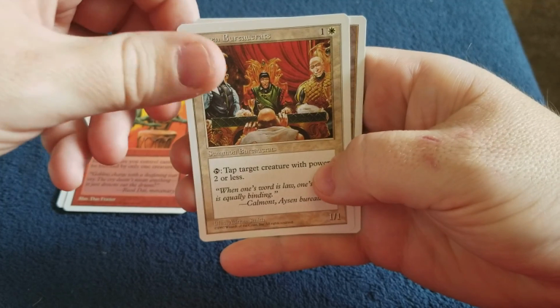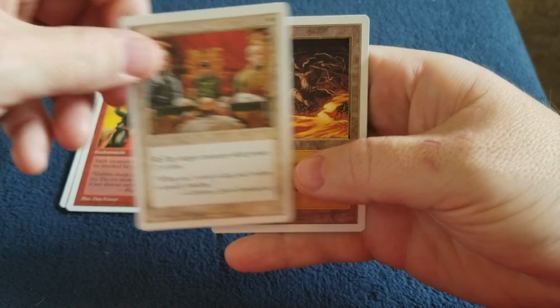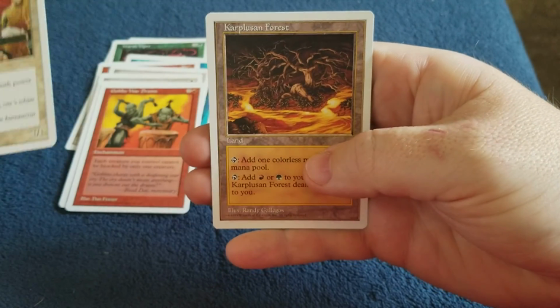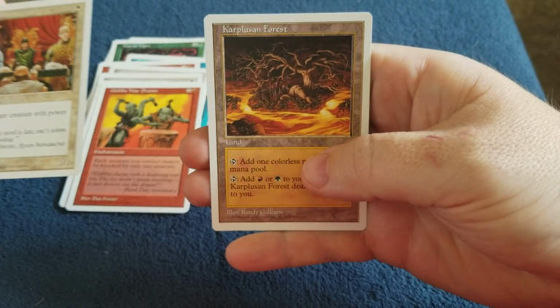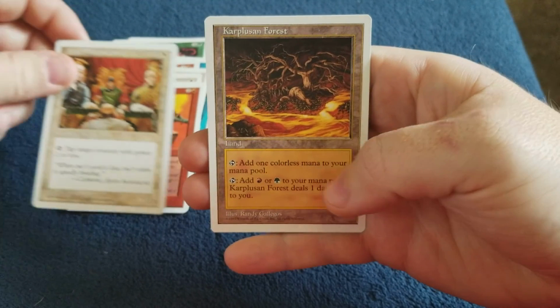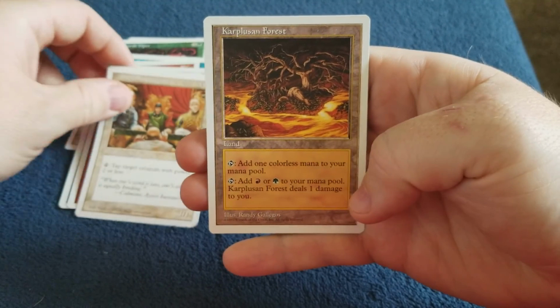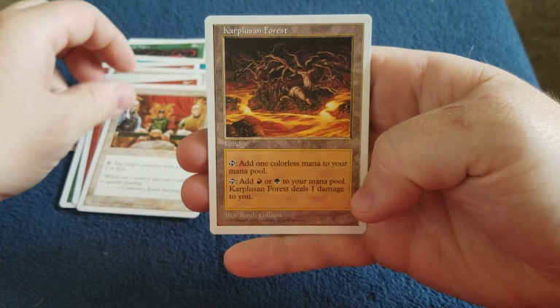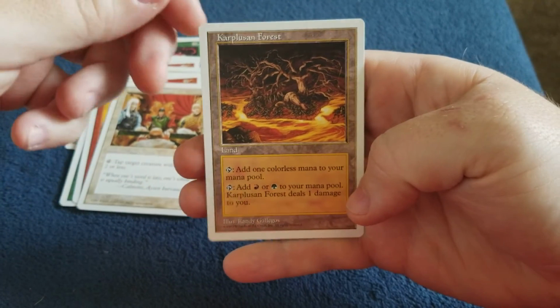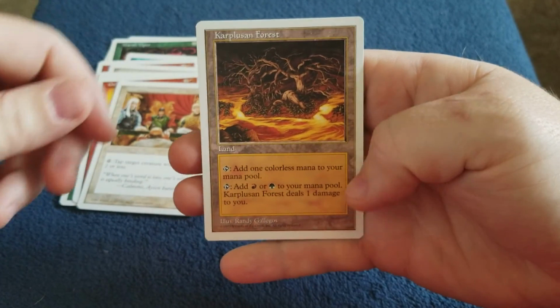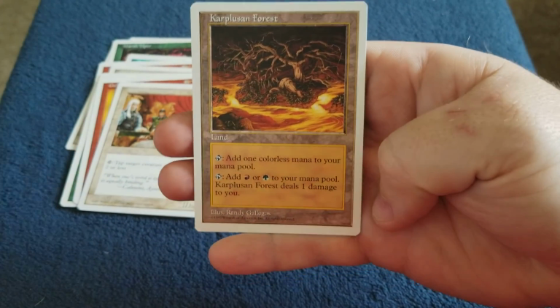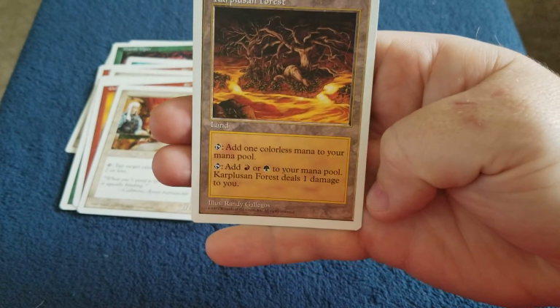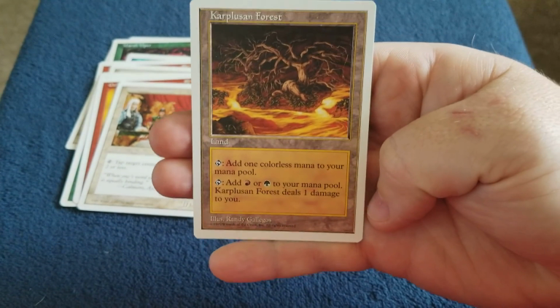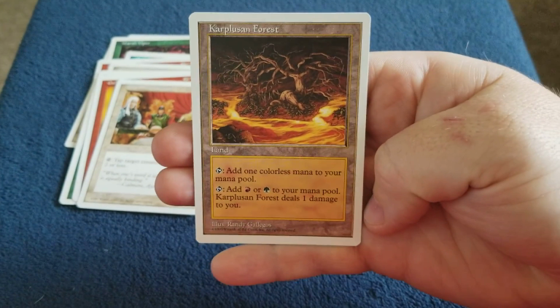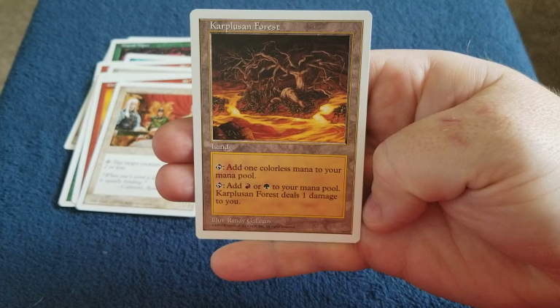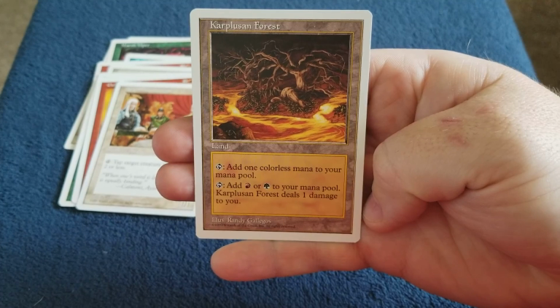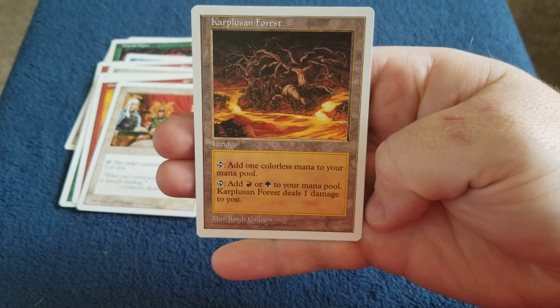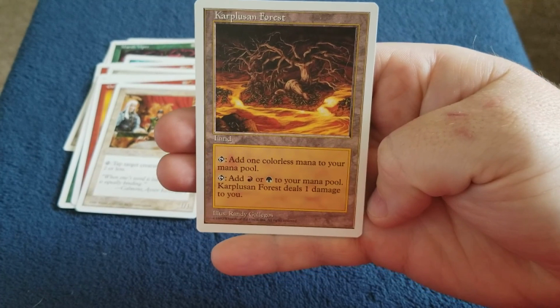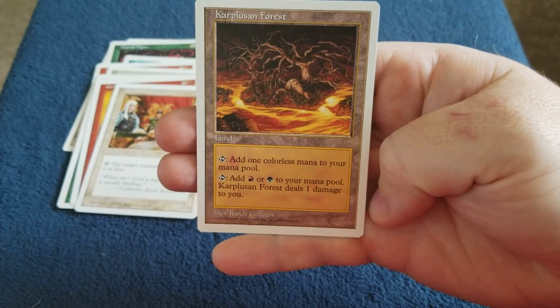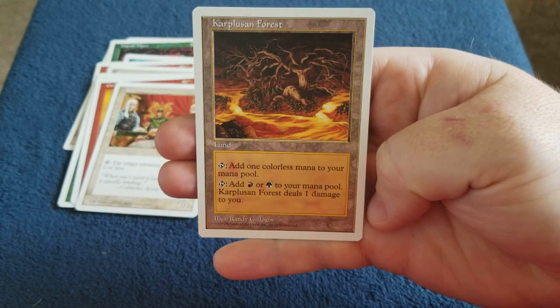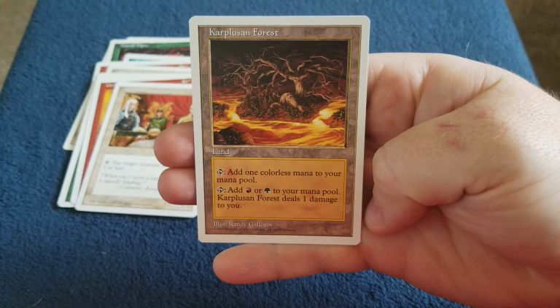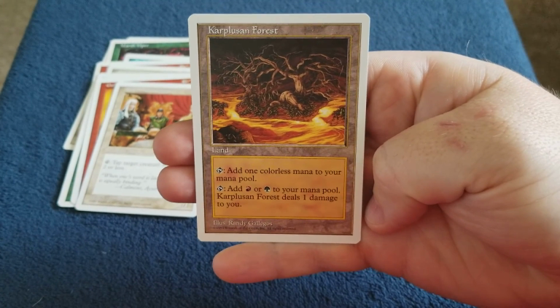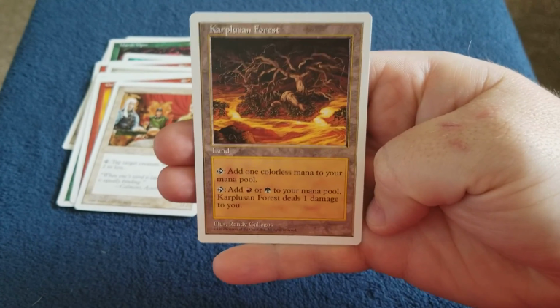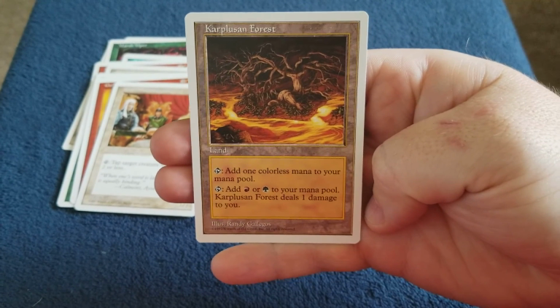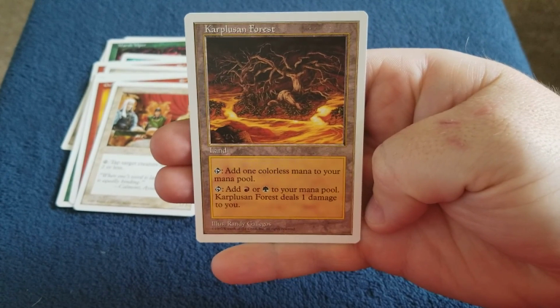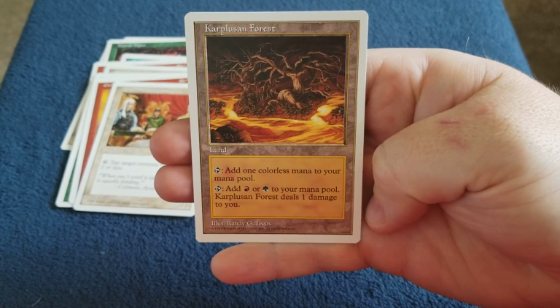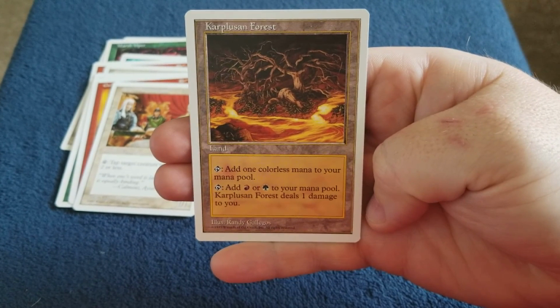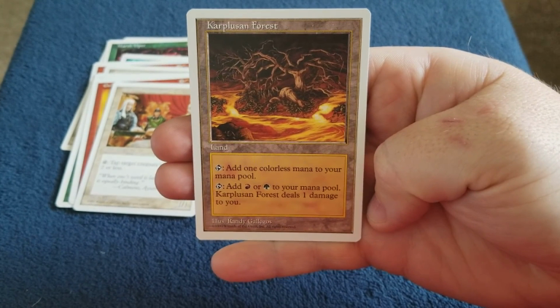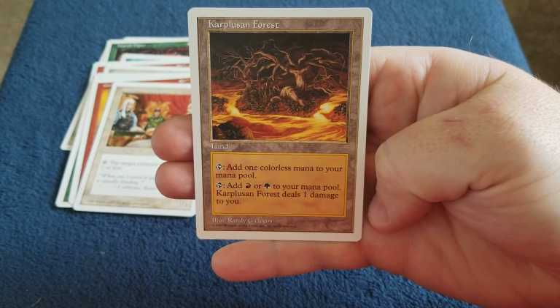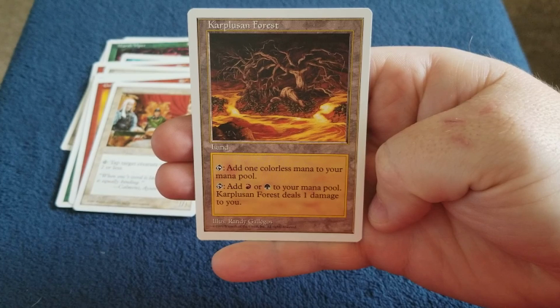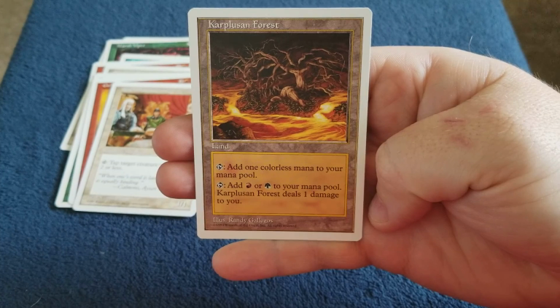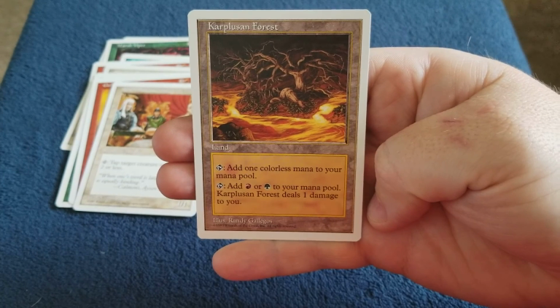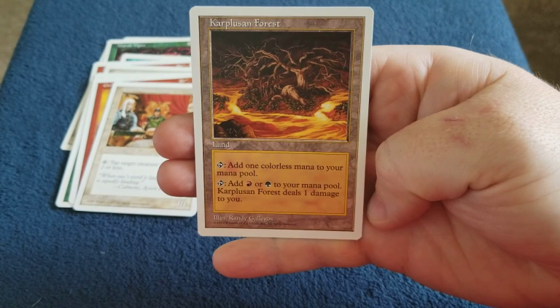And the rare — oh, Carpellusian Forest. It's a land. Tap to add a colorless mana to your mana pool. Or tap to add red or green to your mana pool, and it does 1 damage to you.